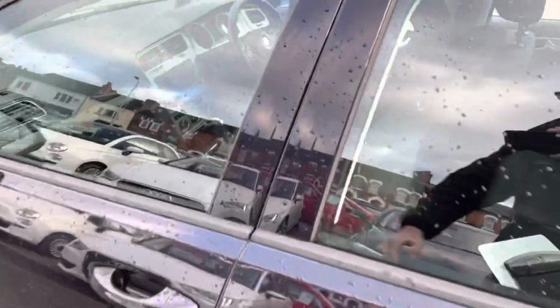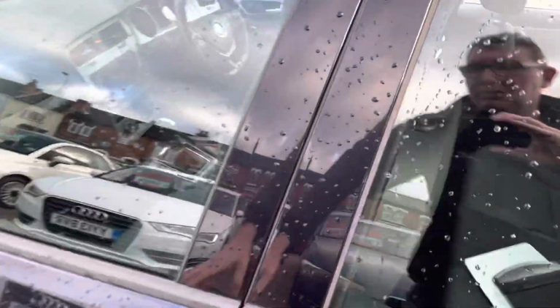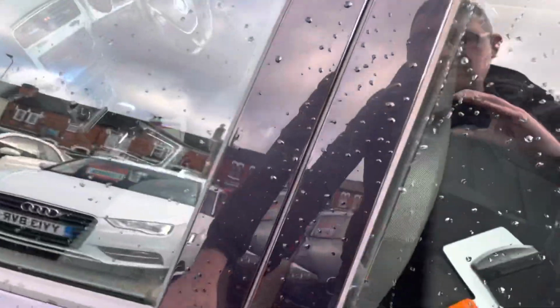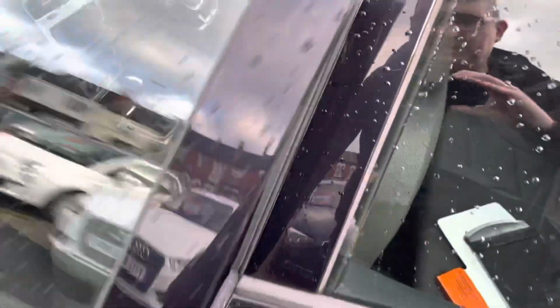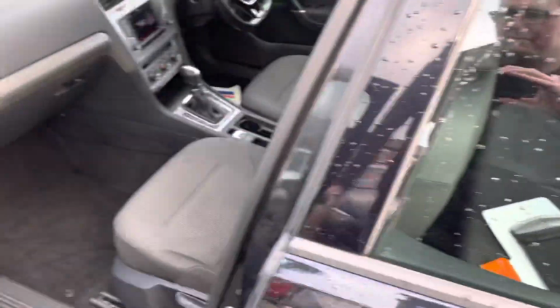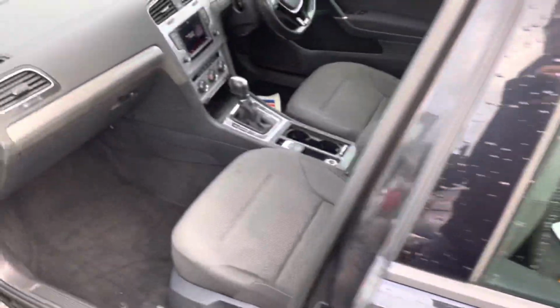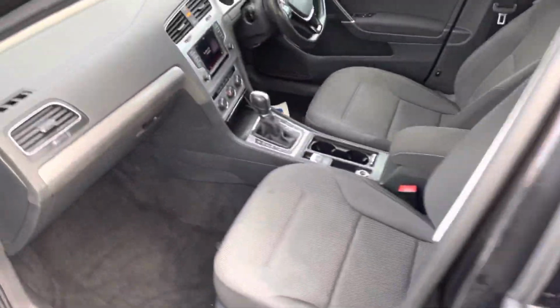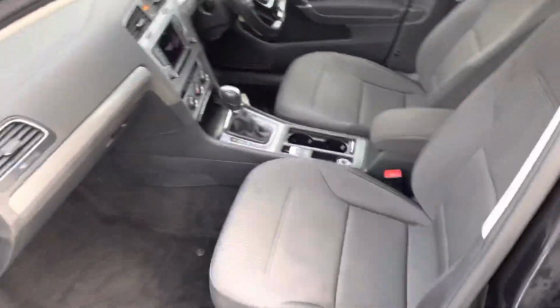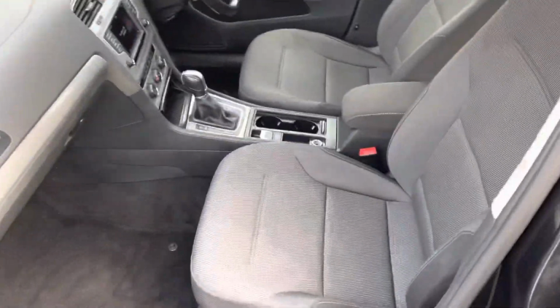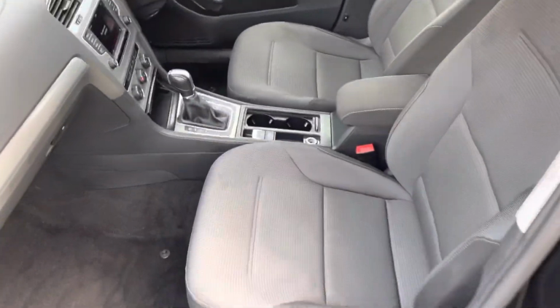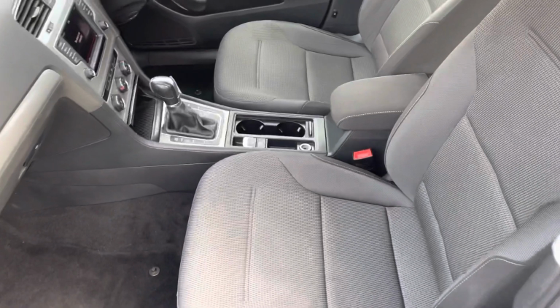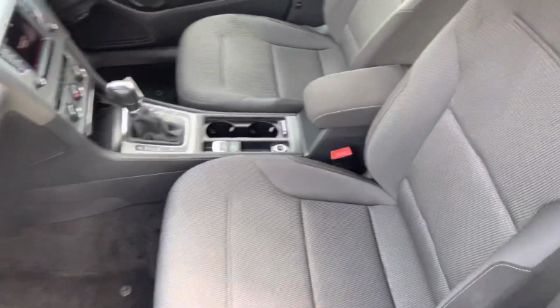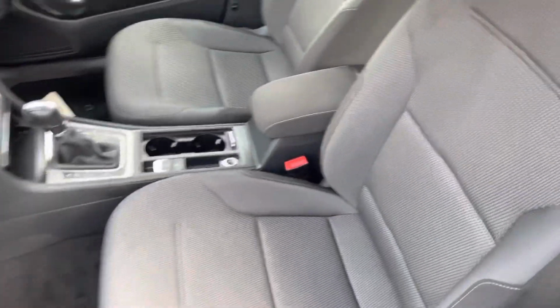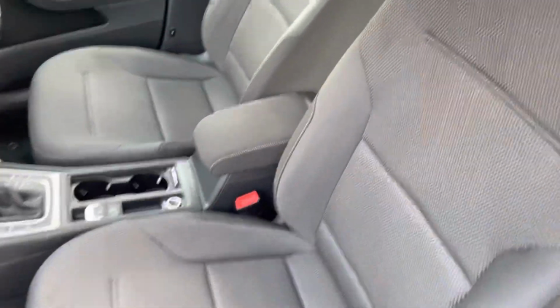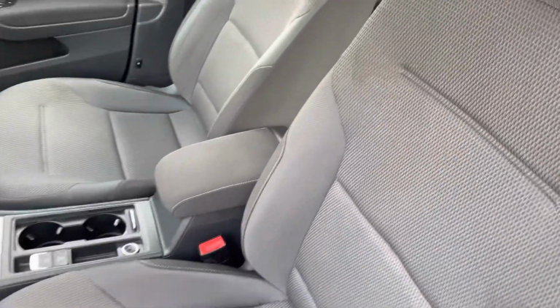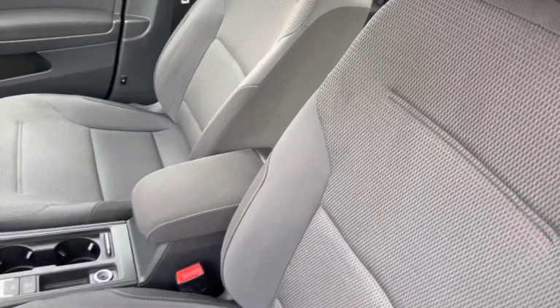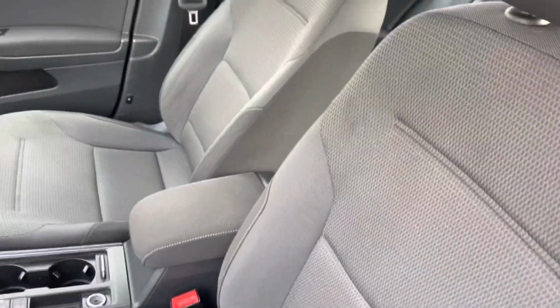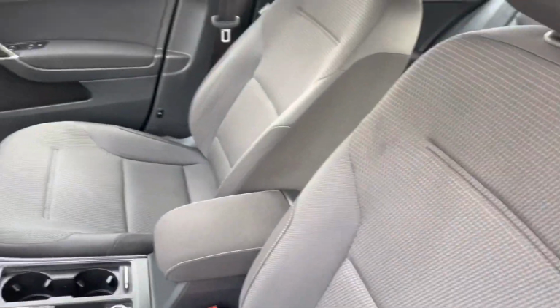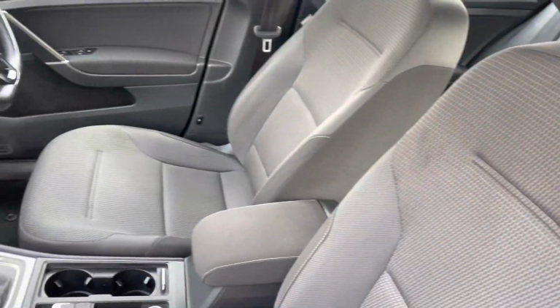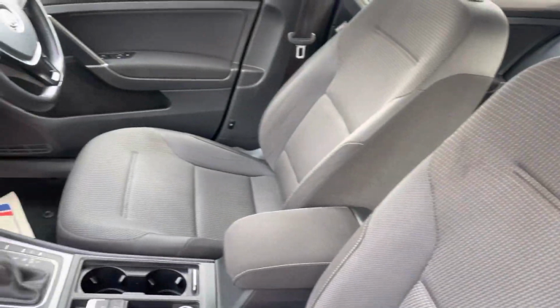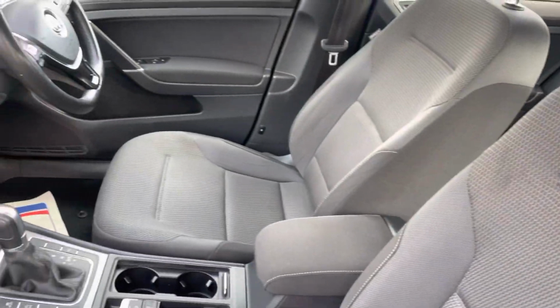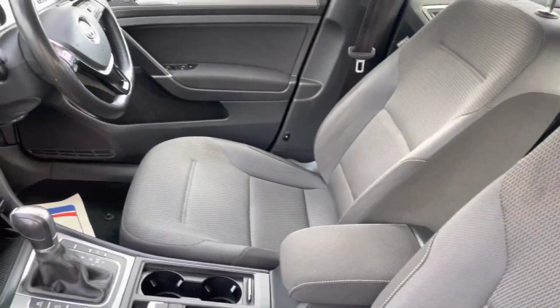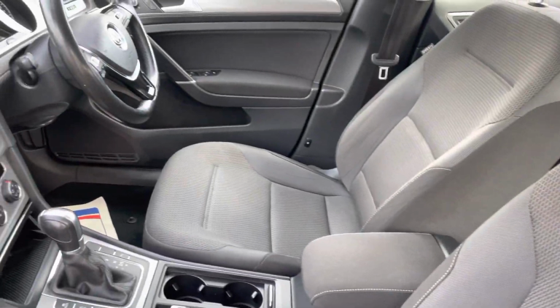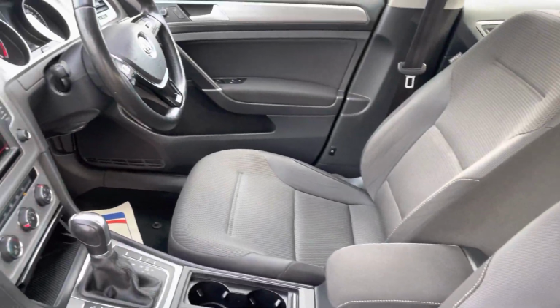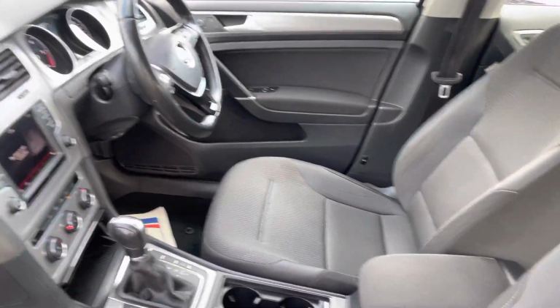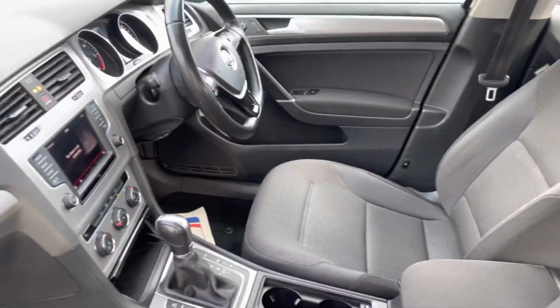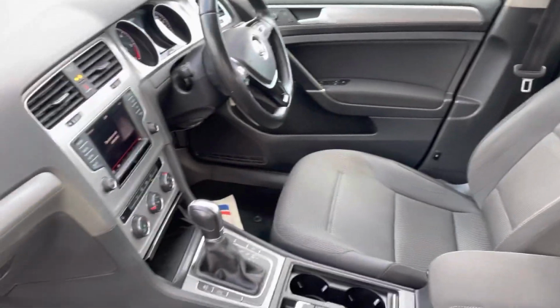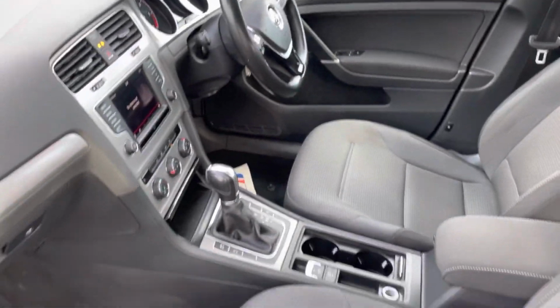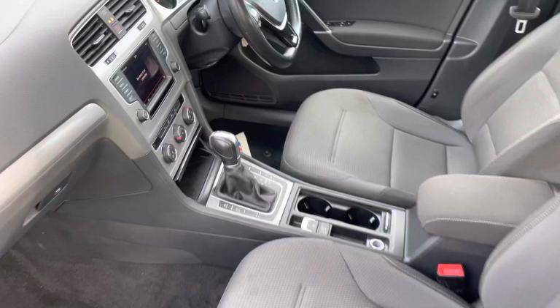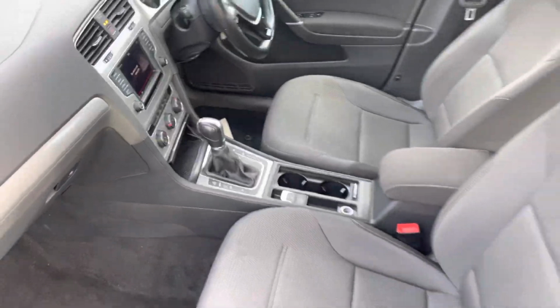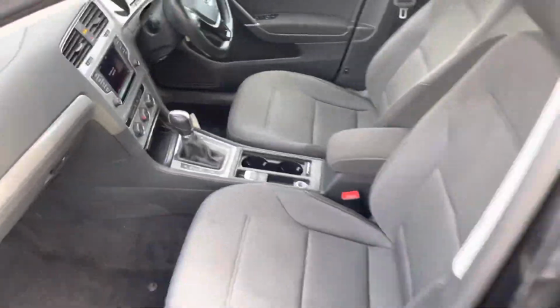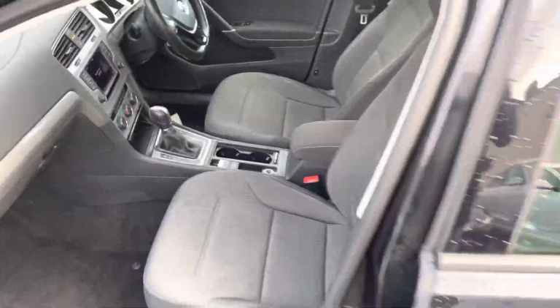I'll just show you inside. A nice clean and tidy interior. Drives absolutely spot on this one.